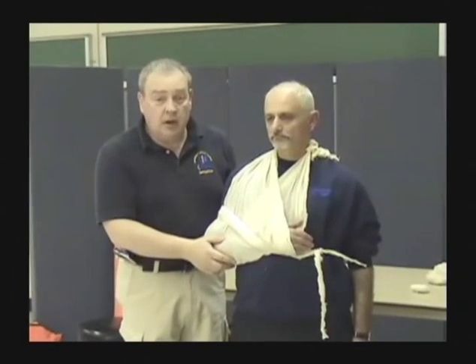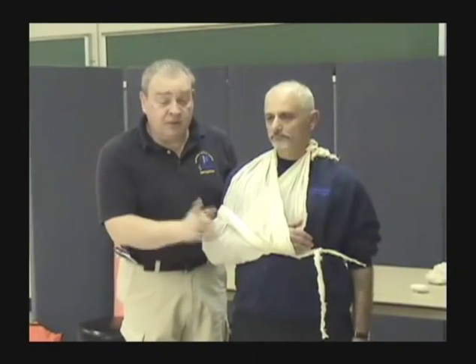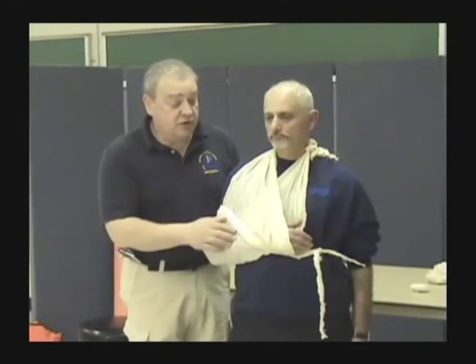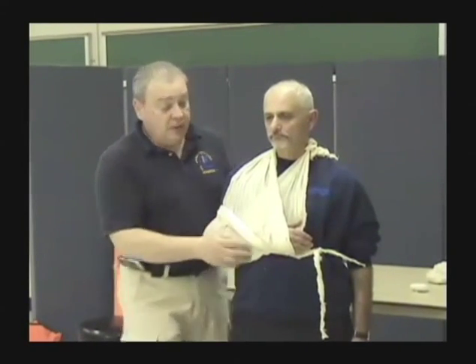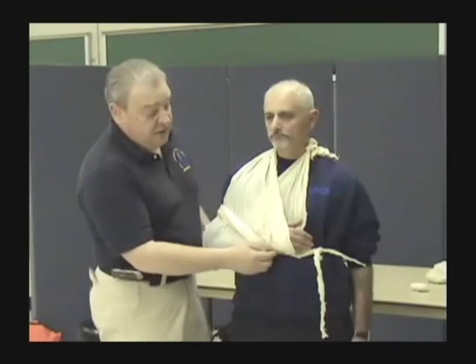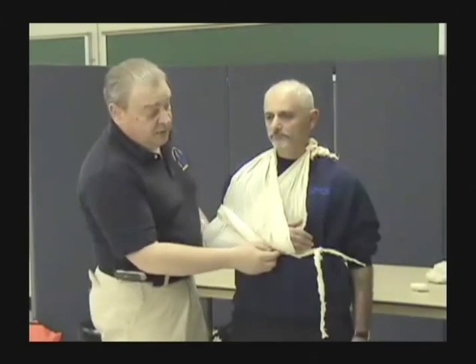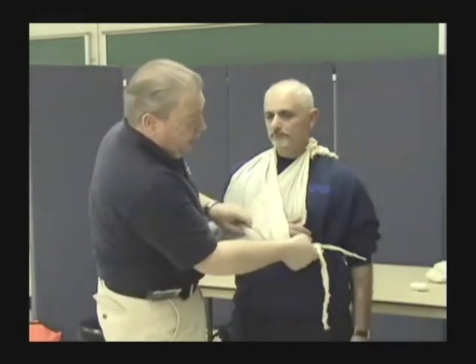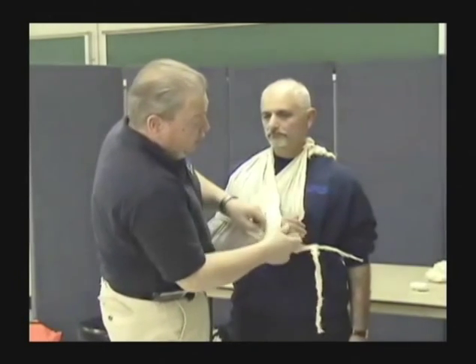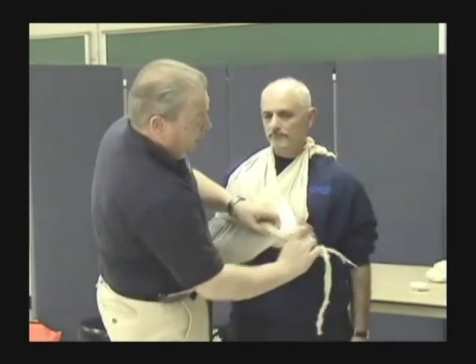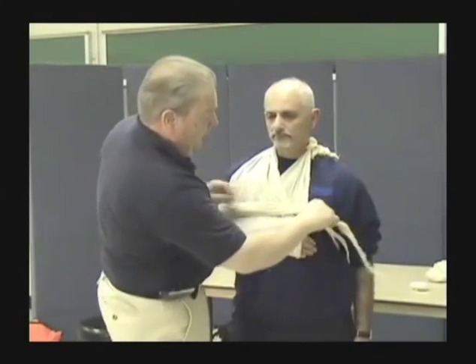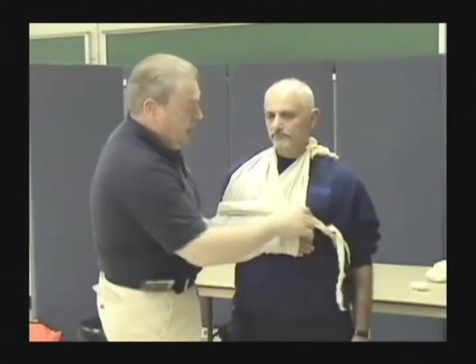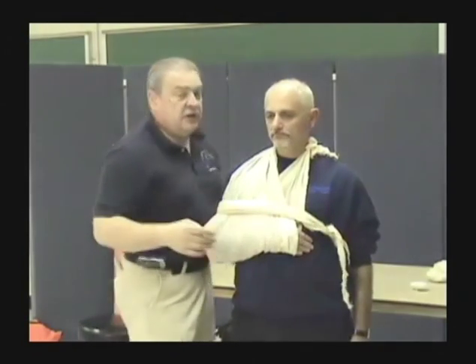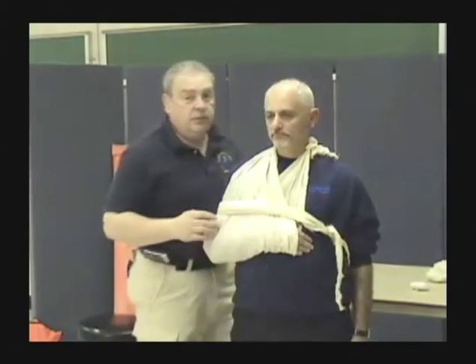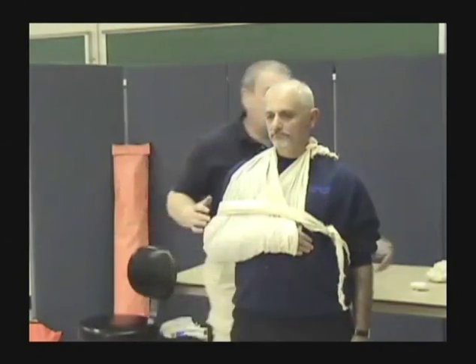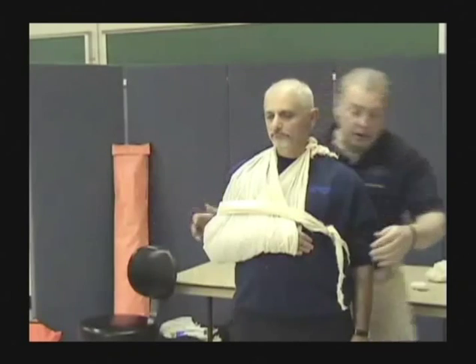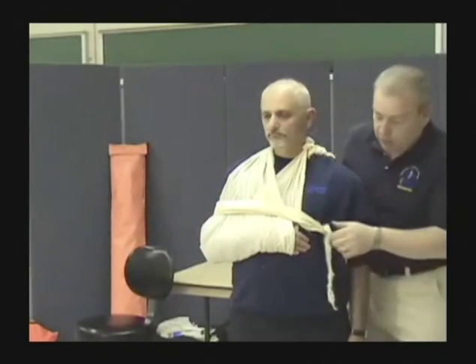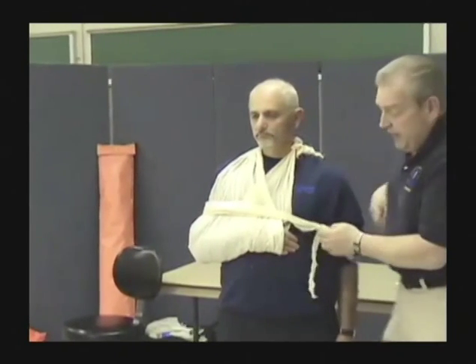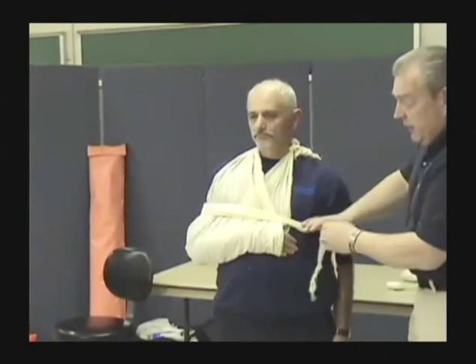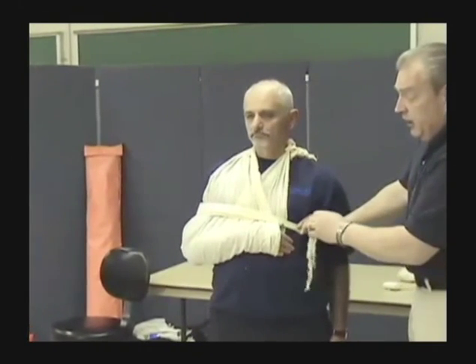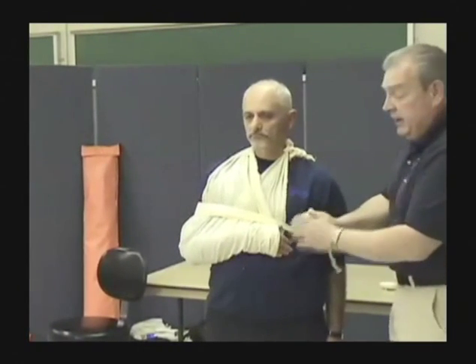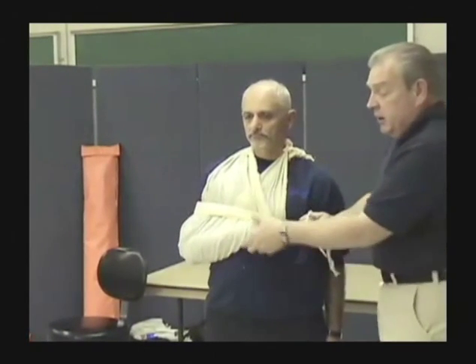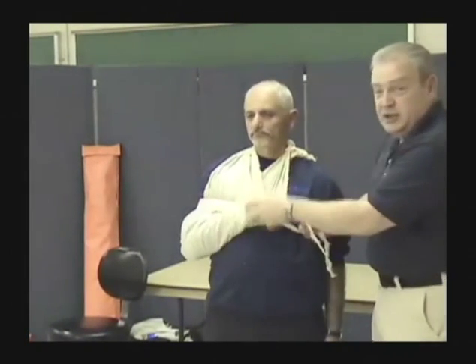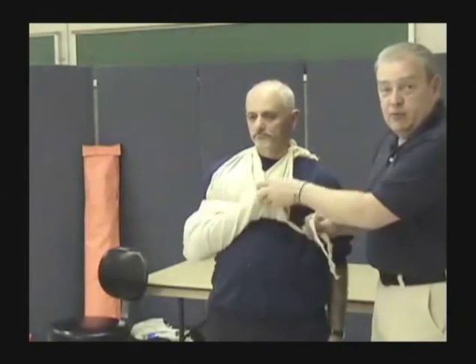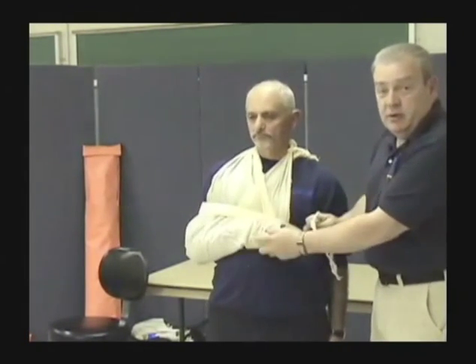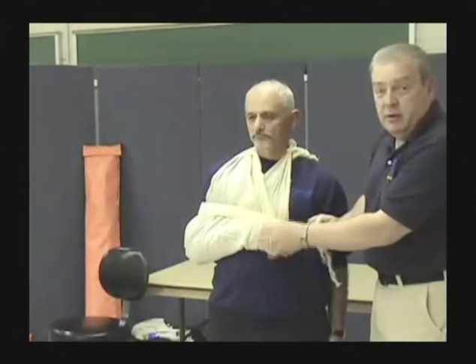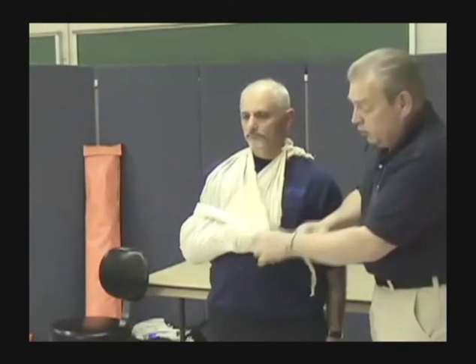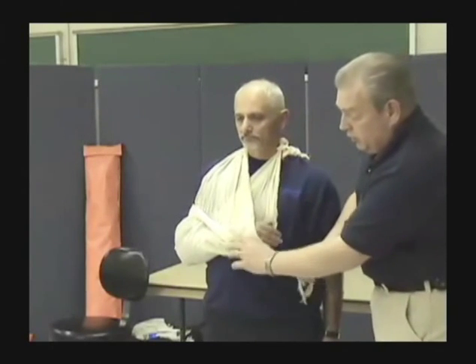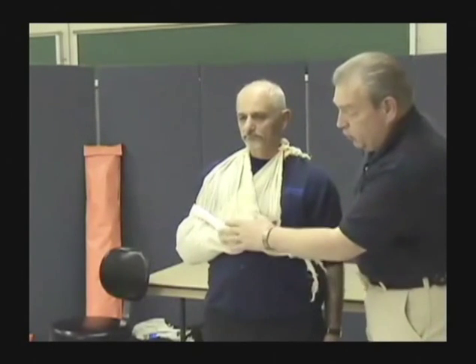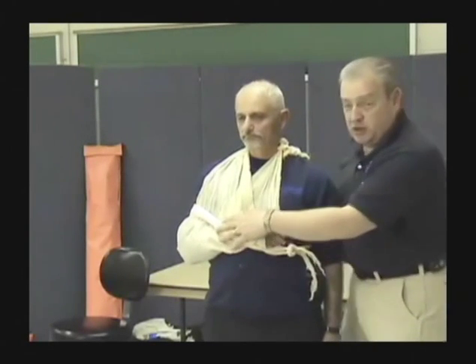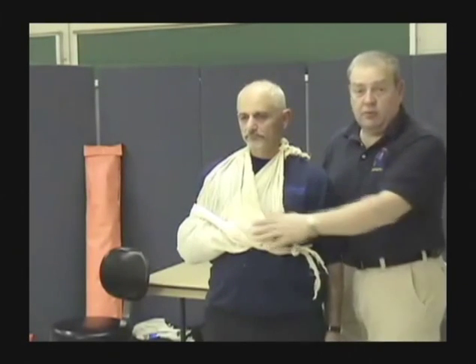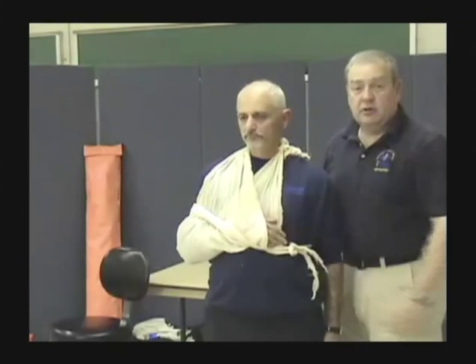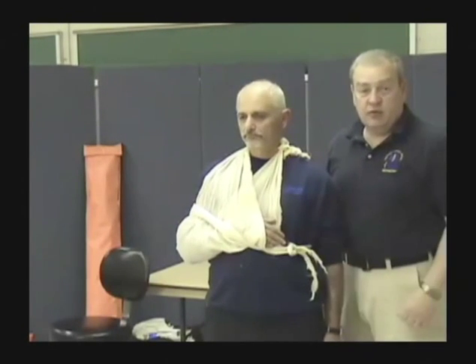Some folks may try to do the swath but only do the upper arm — I've seen people show that. The problem is no matter how tight you make it, you still have movement. You've got to catch both parts of the arm to eliminate that movement.